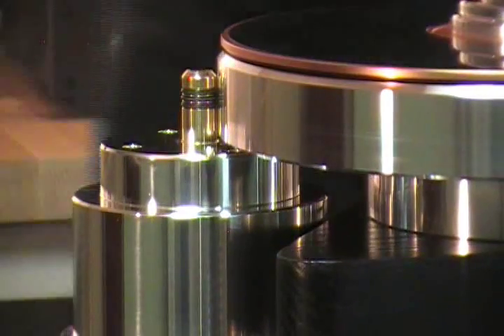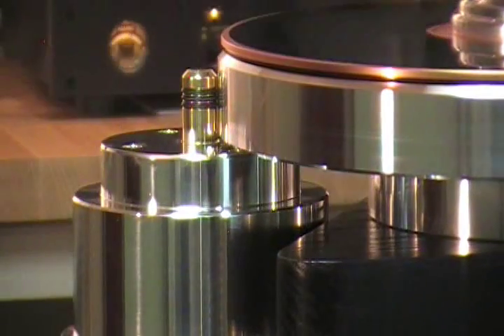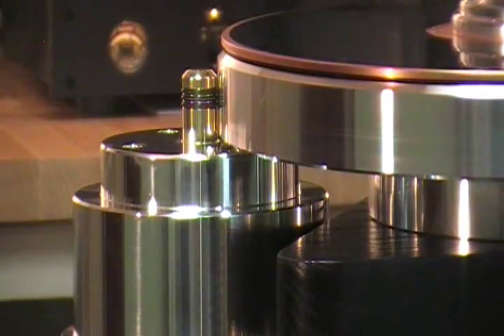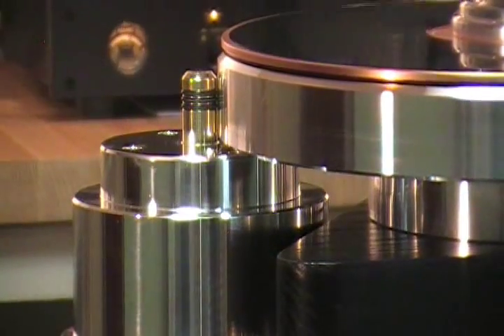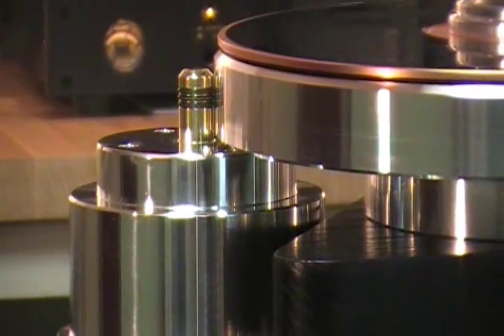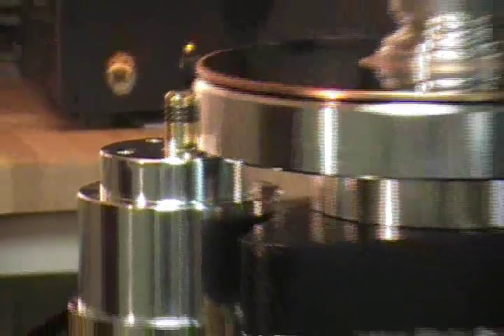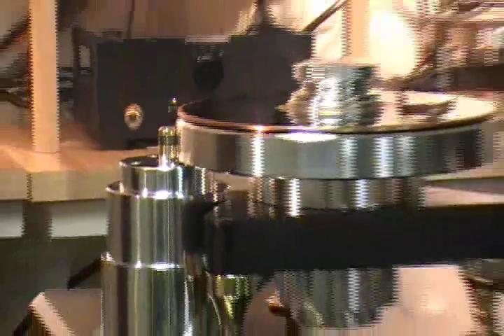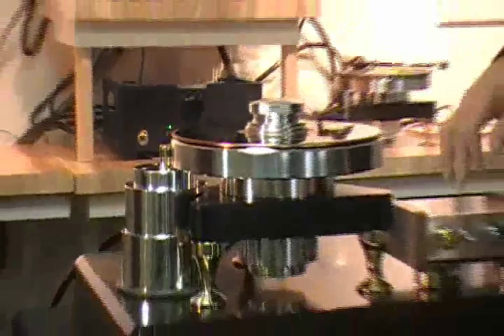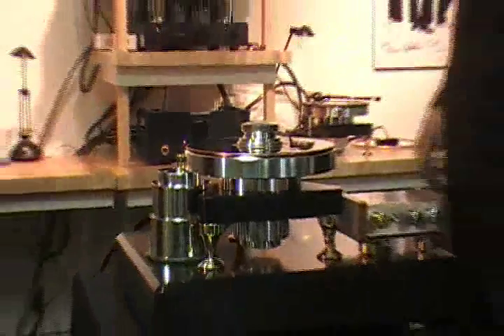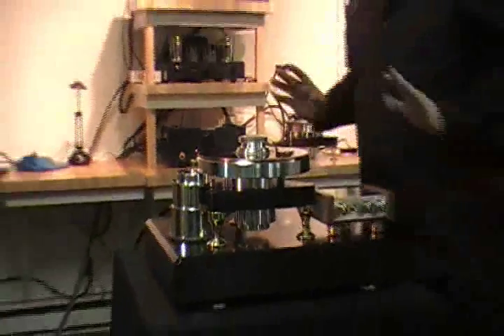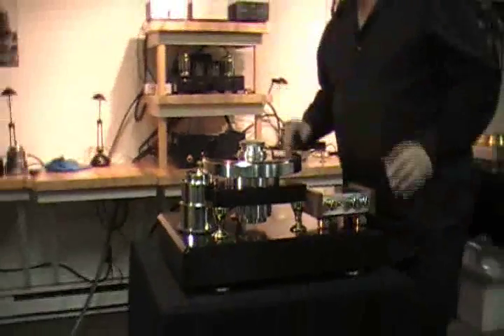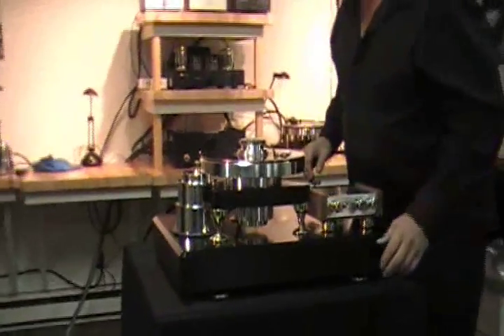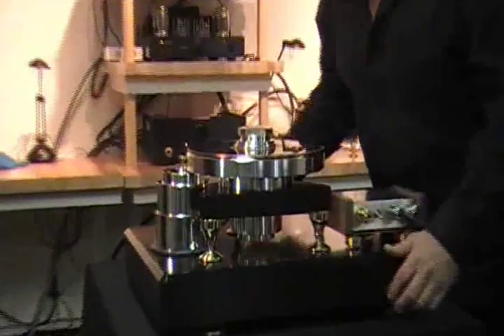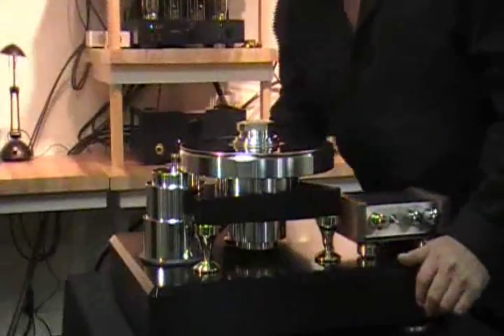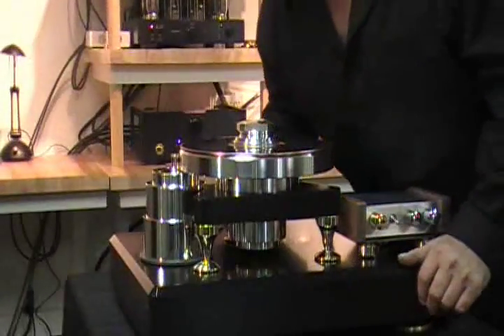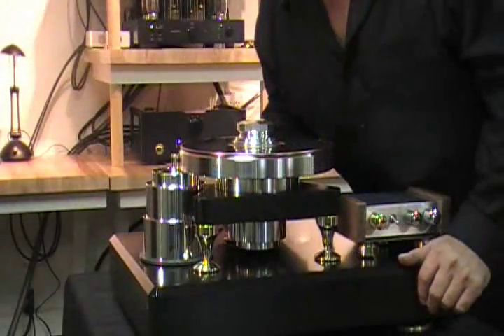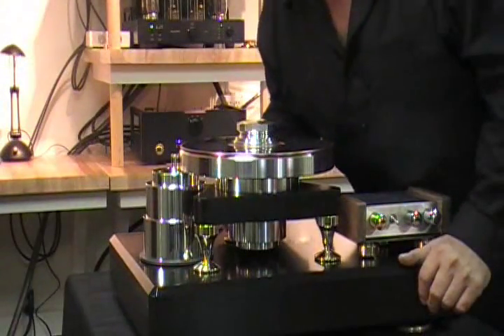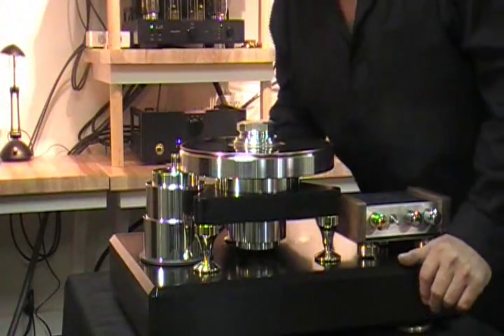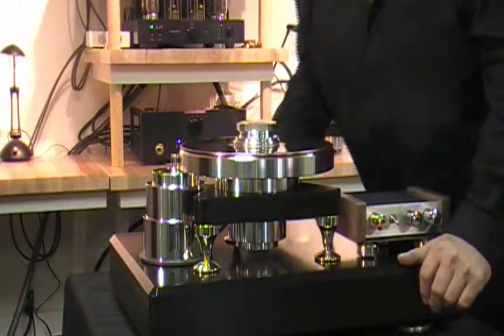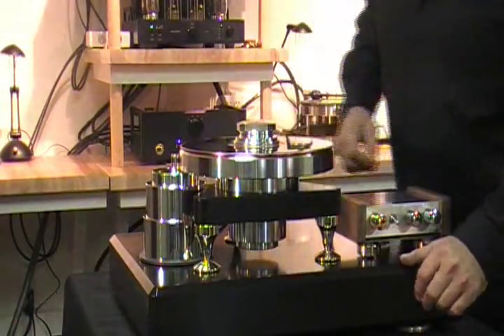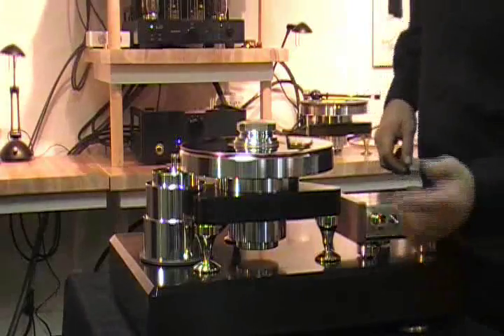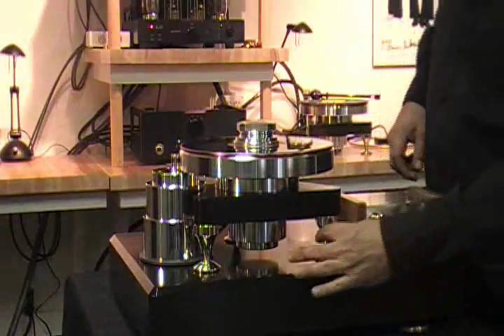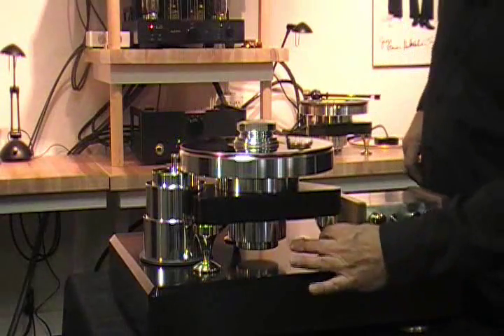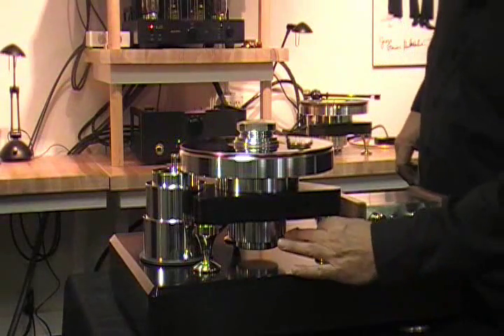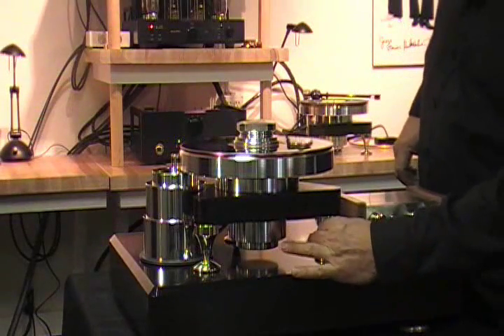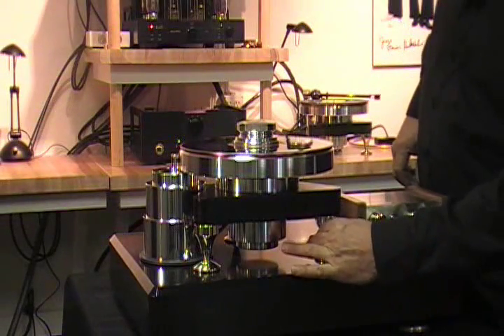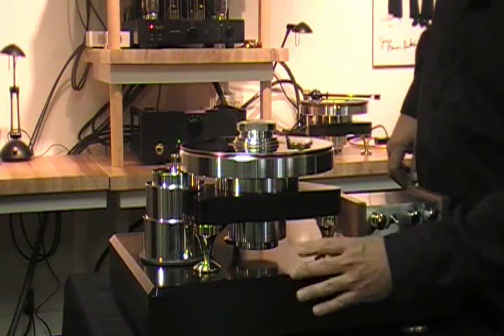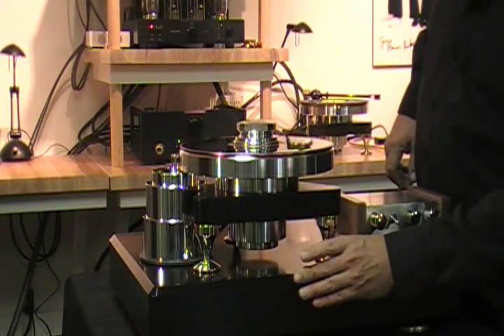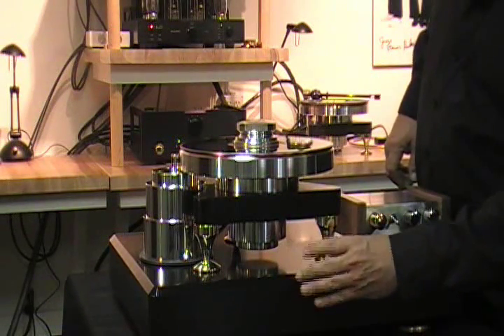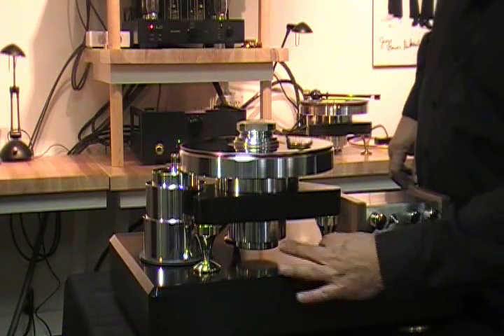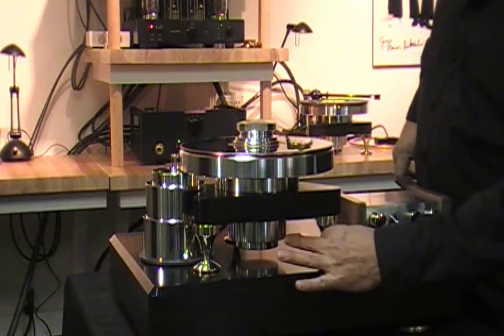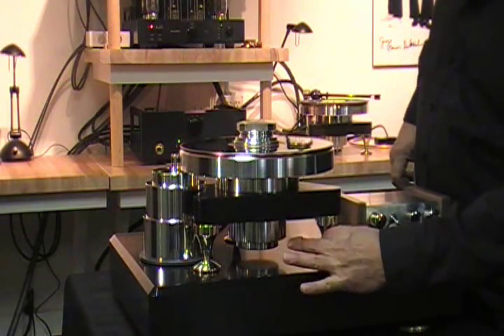The next step is to shut the power off. Now that the motor is in place, check the level — the level is good. If you need to adjust it, just unscrew the collars and adjust the point.